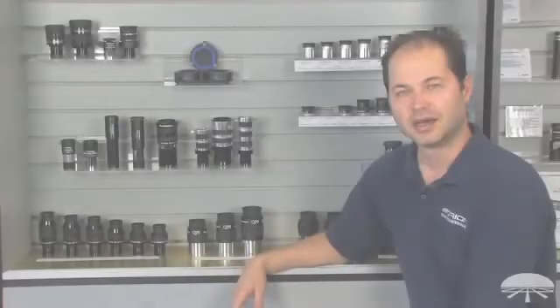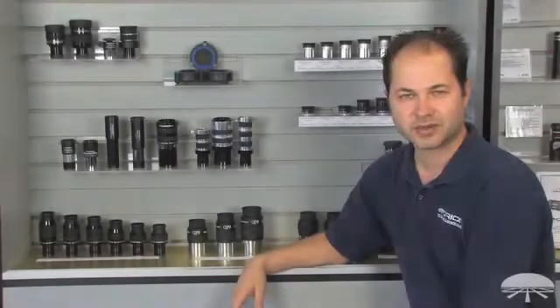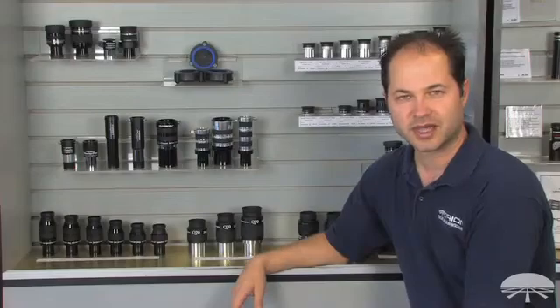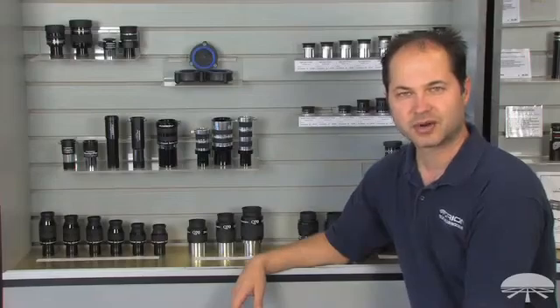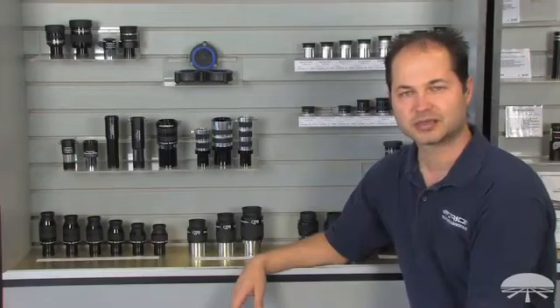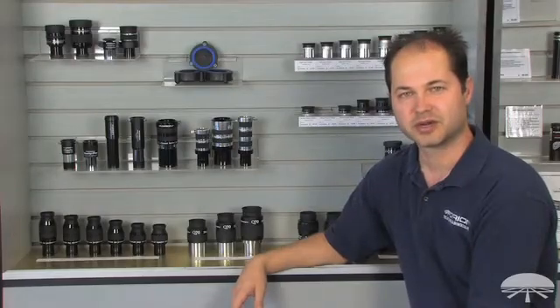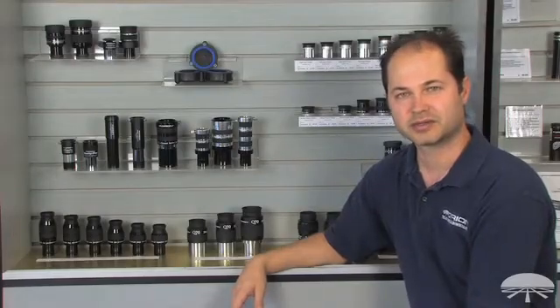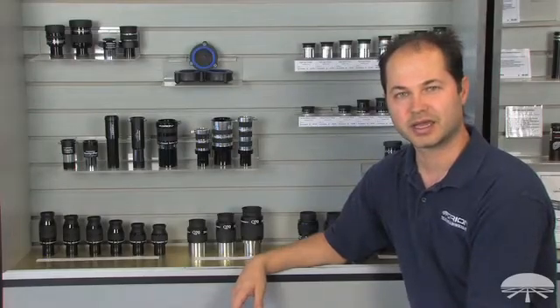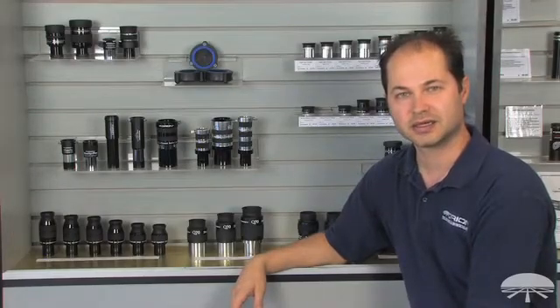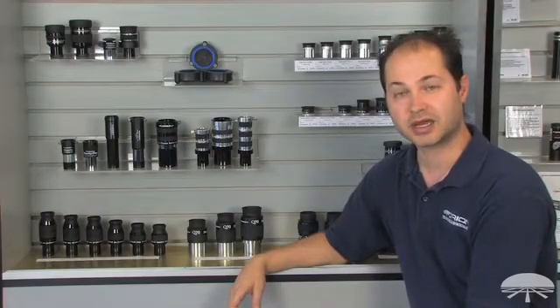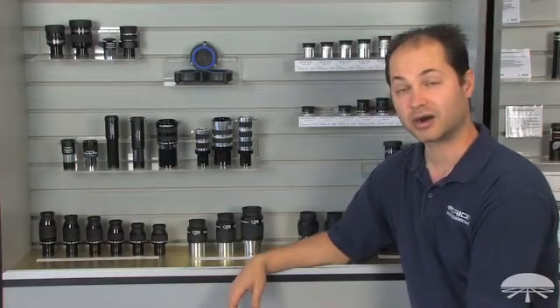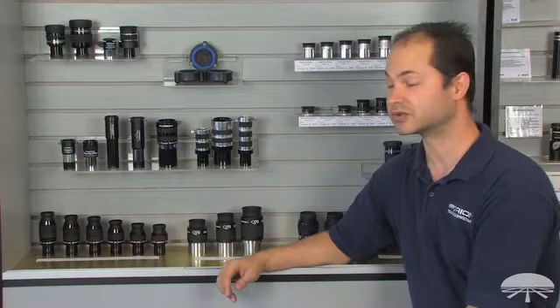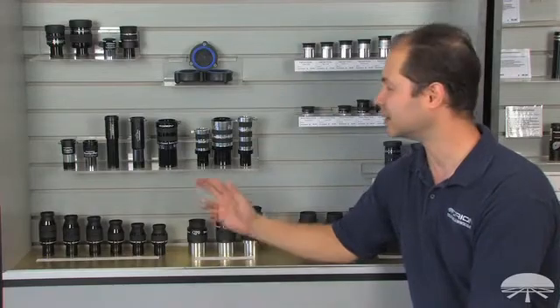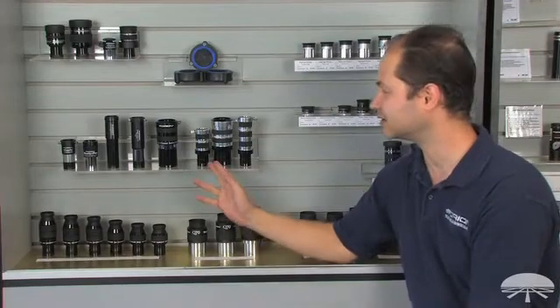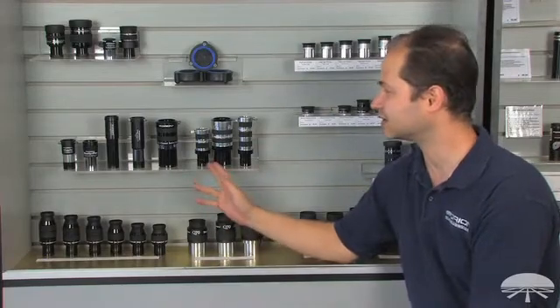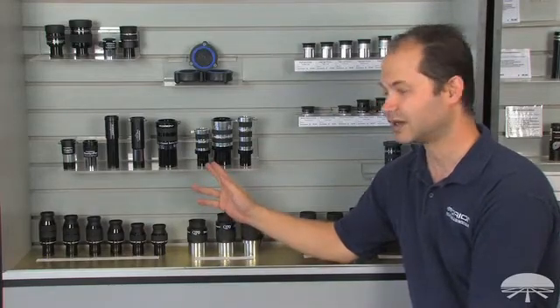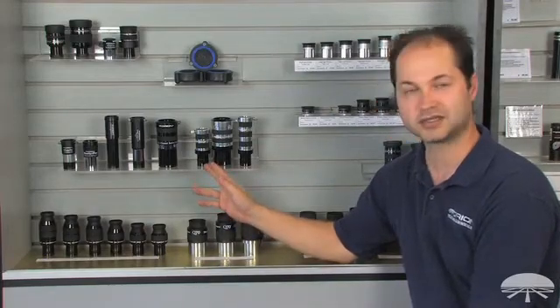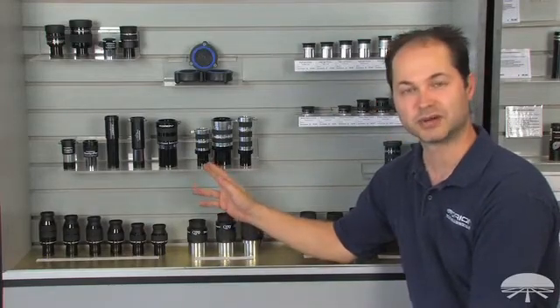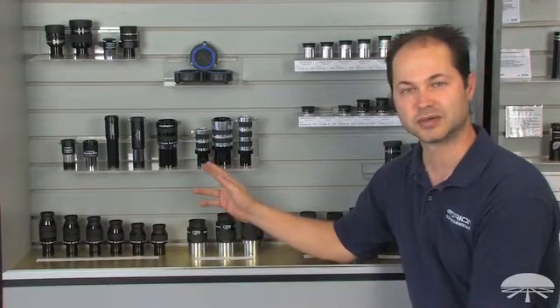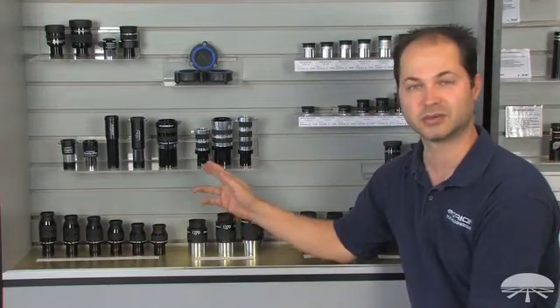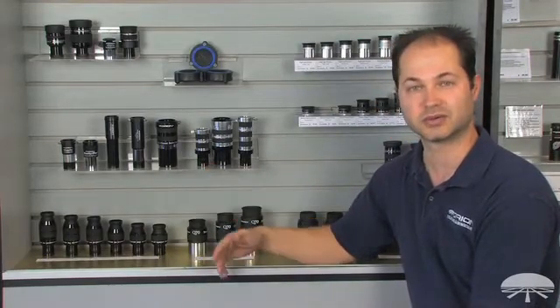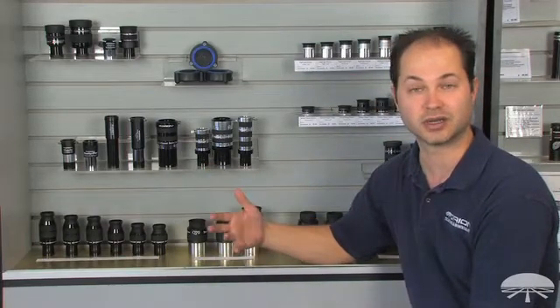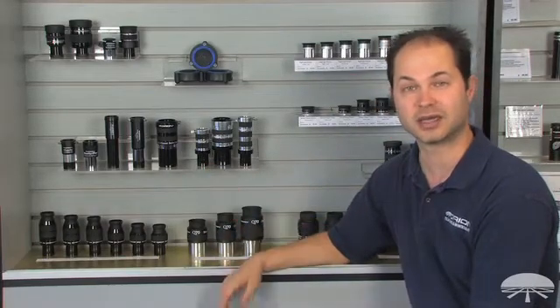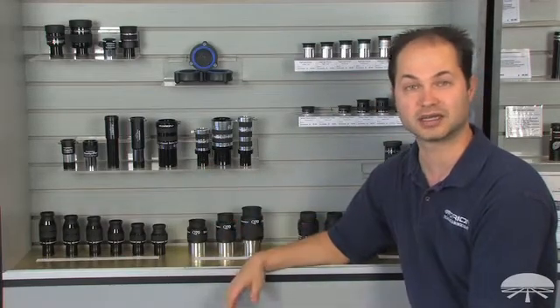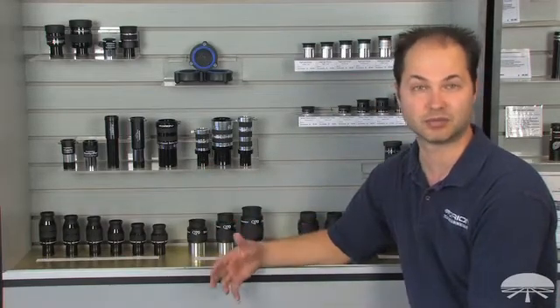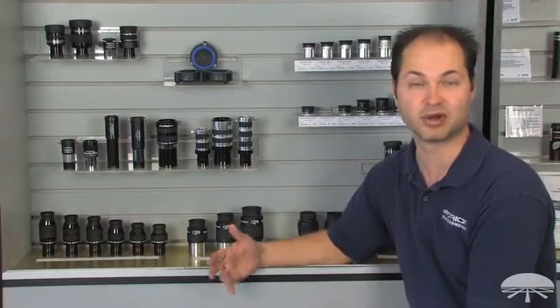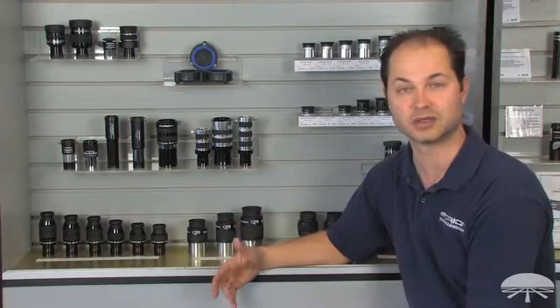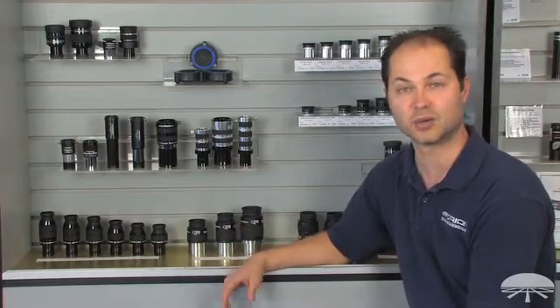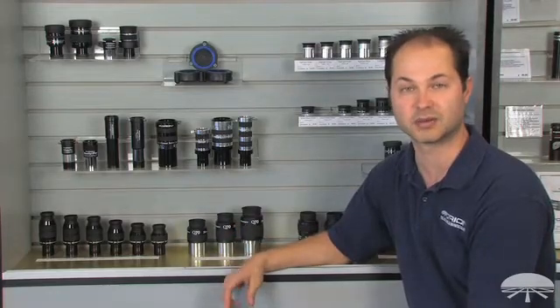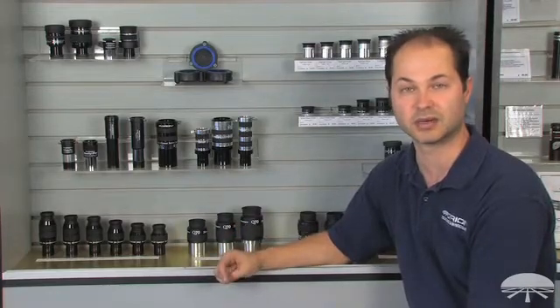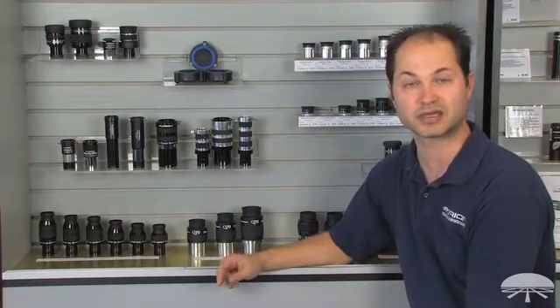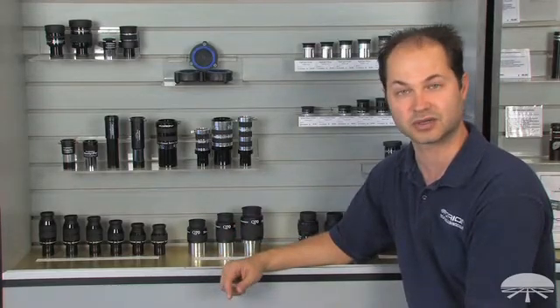Hi everyone, I'm Ken with Orion Telescopes and Binoculars, and here we're talking about Barlows. As you can see, there's a lot to choose from, so let me go through each one and kind of give you the pros and where they would work best for you.